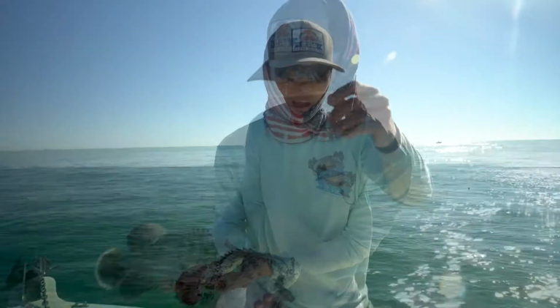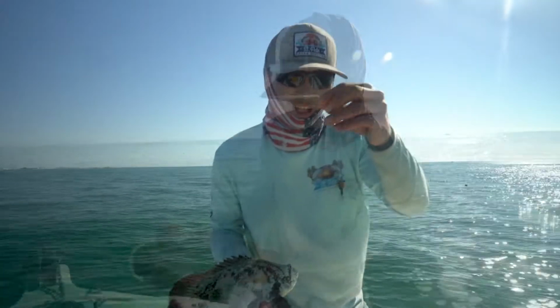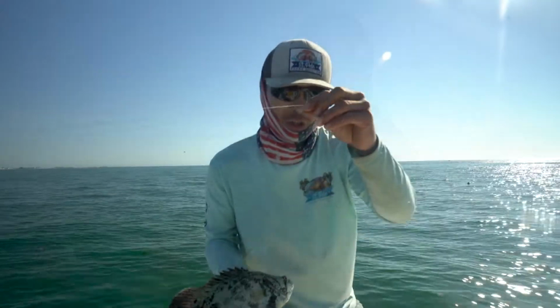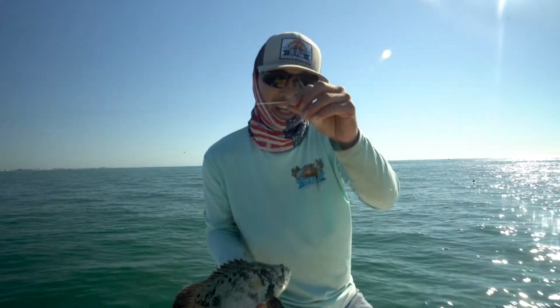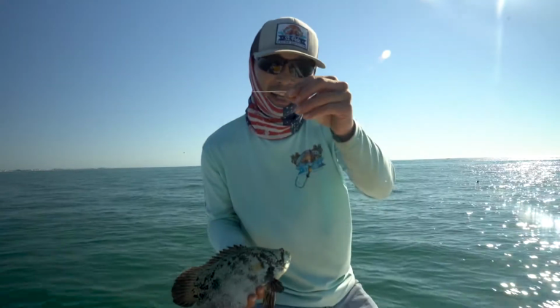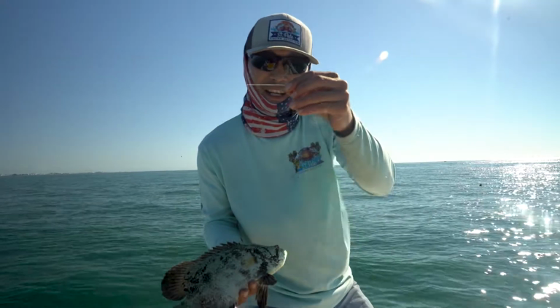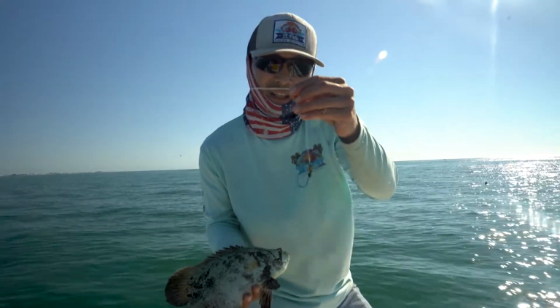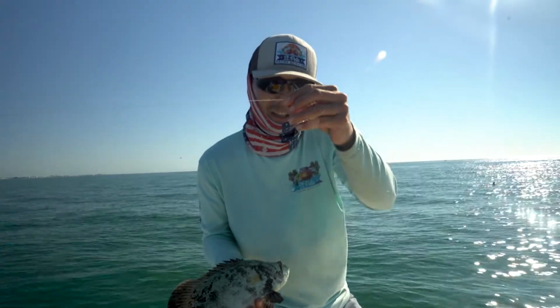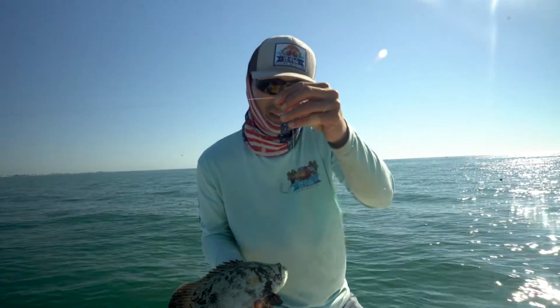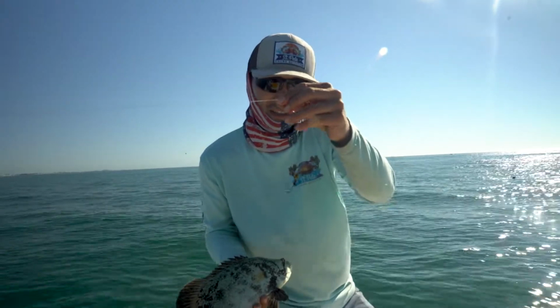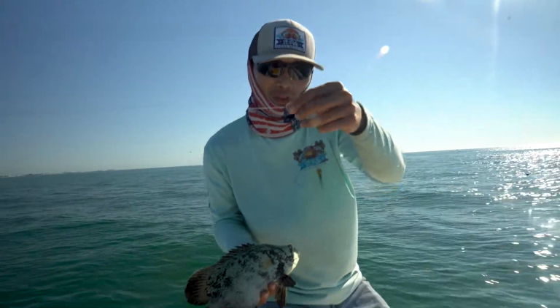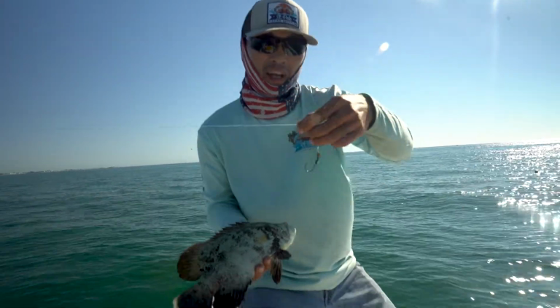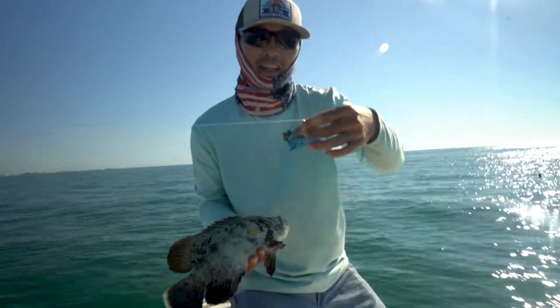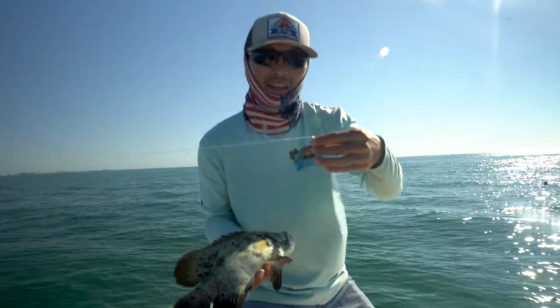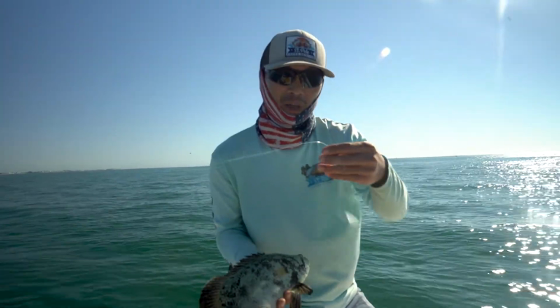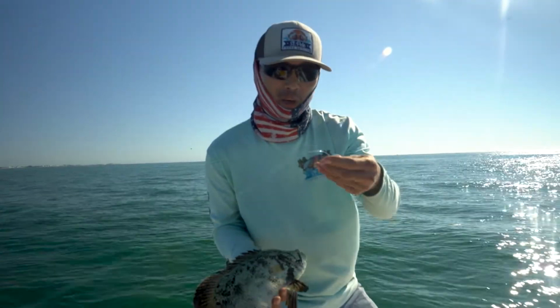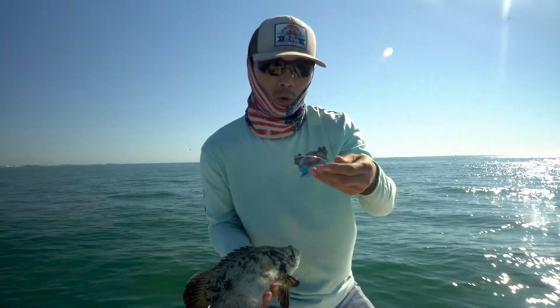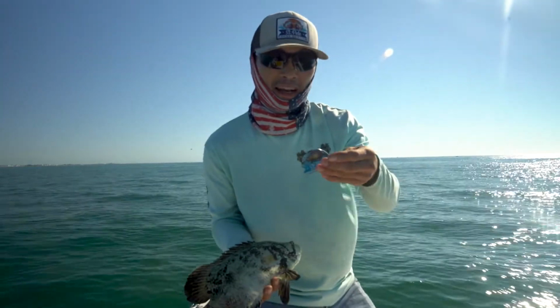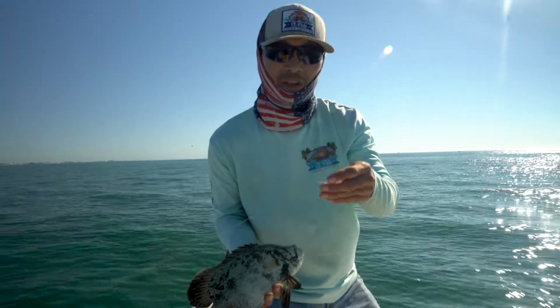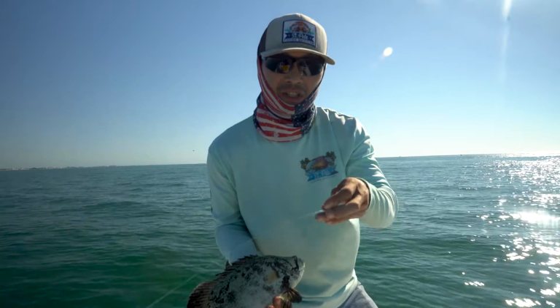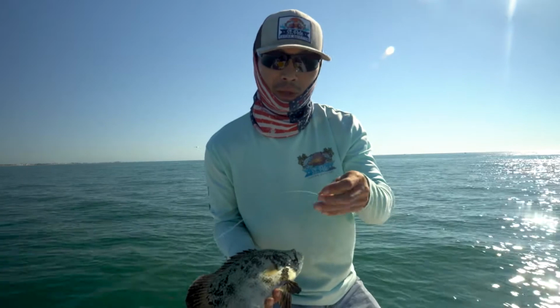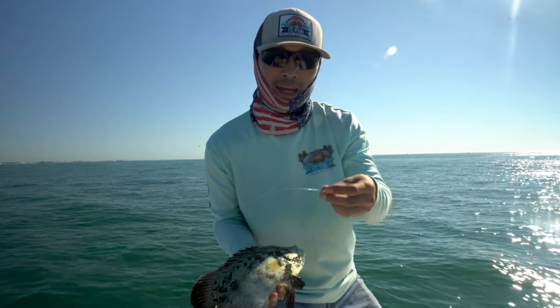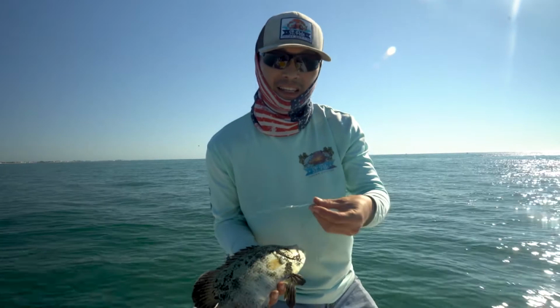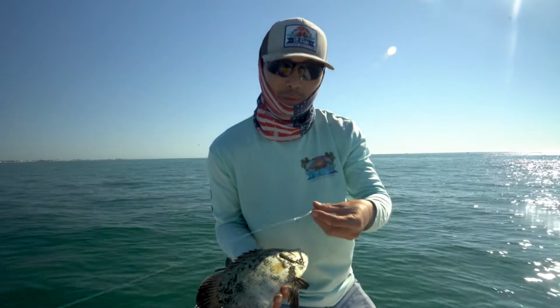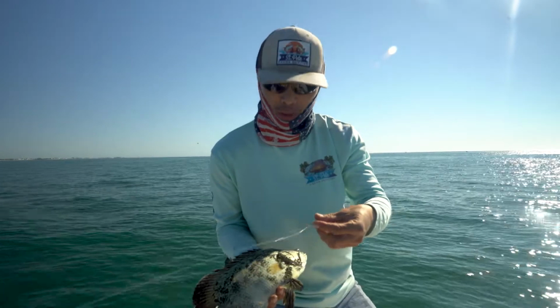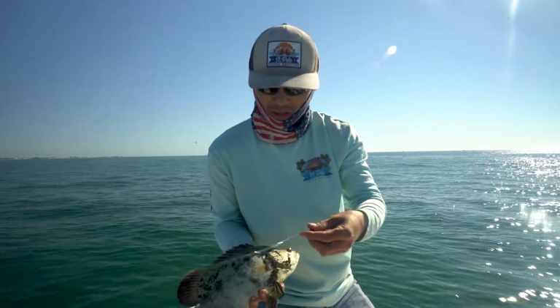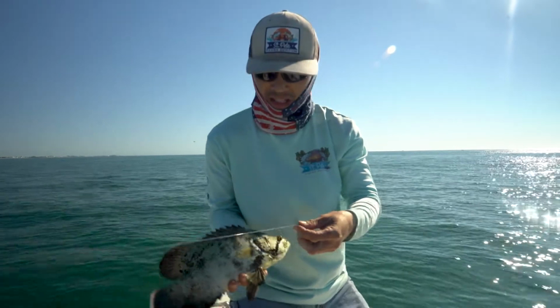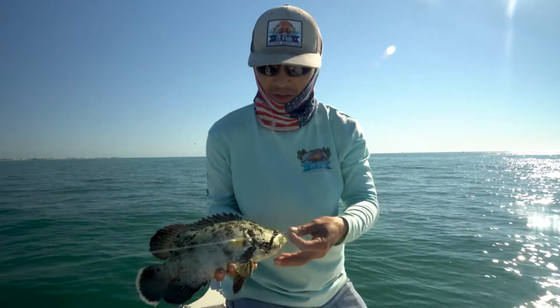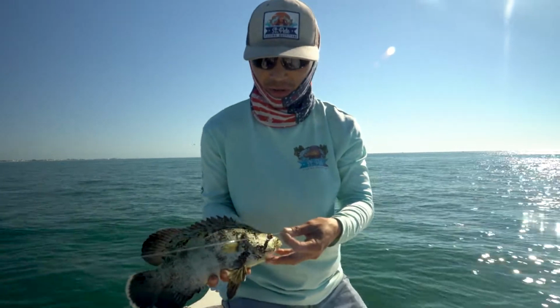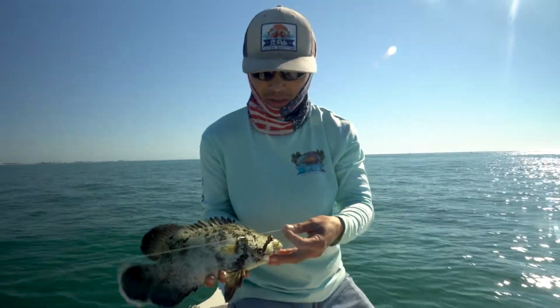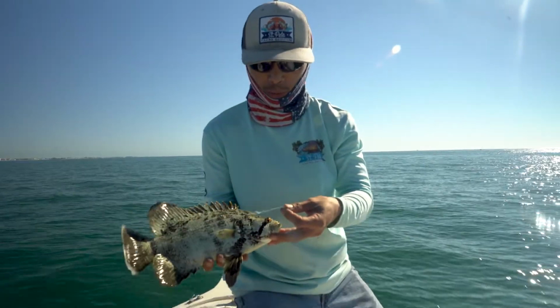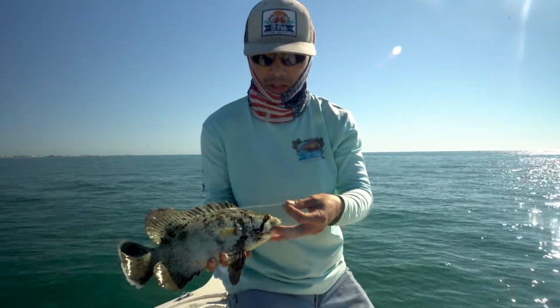I like to use a jig head at the end of my leader. The weight at the end gives me a little bit more added accuracy when I'm casting at the buoy, casting at the striped tail.